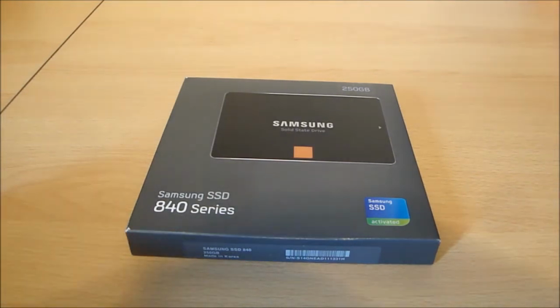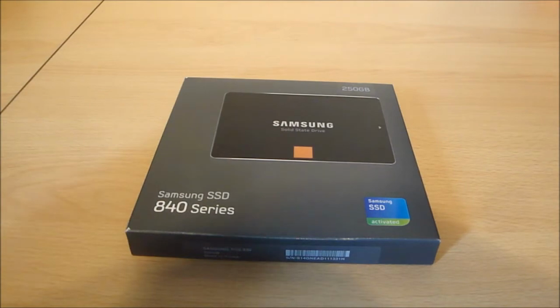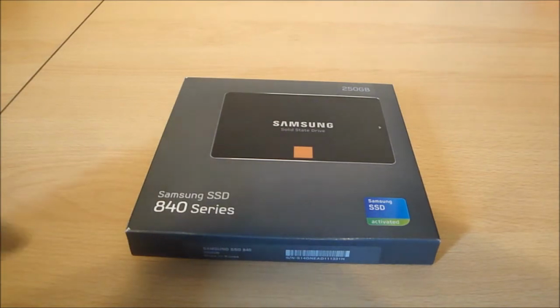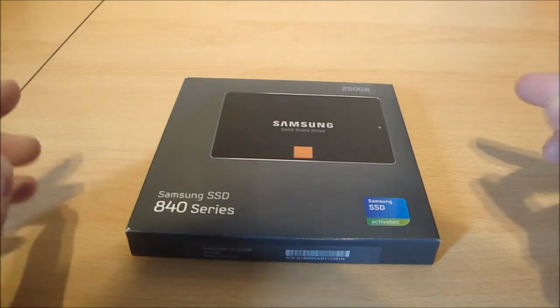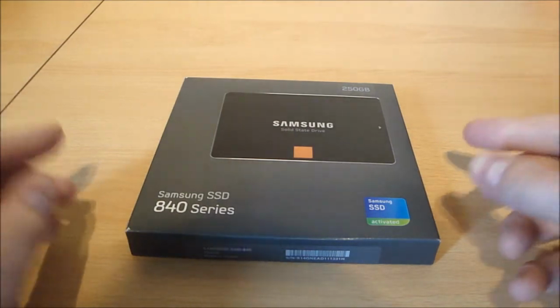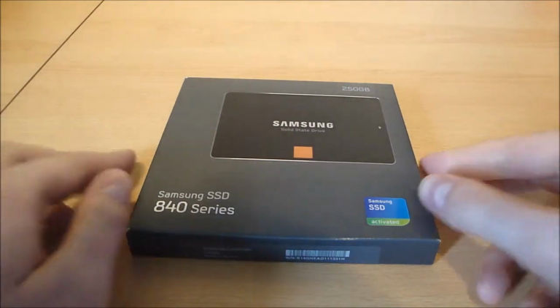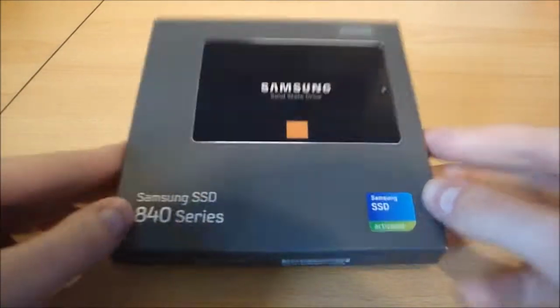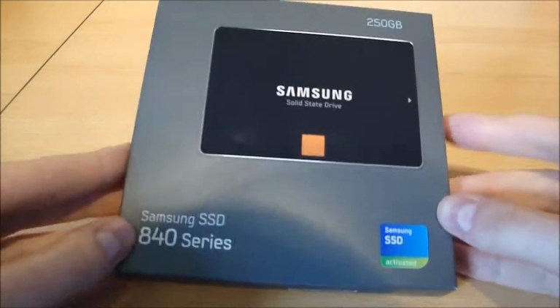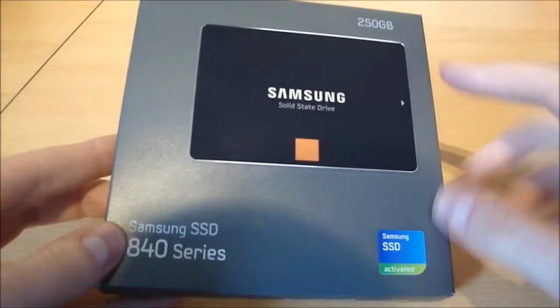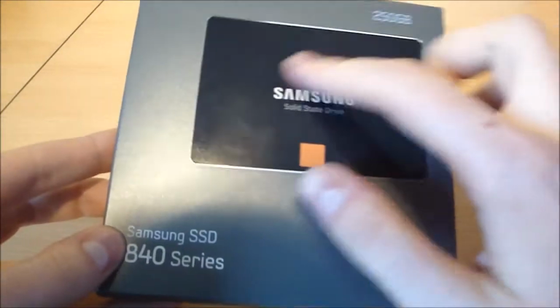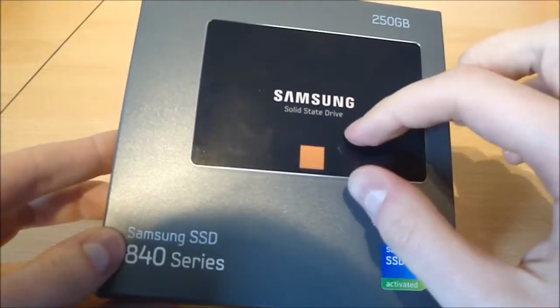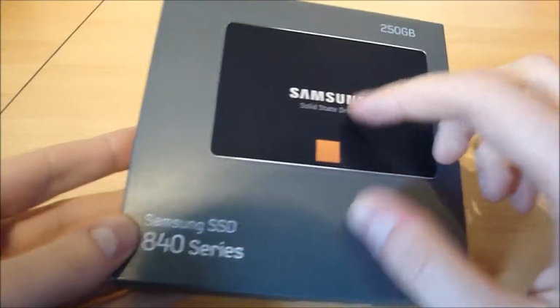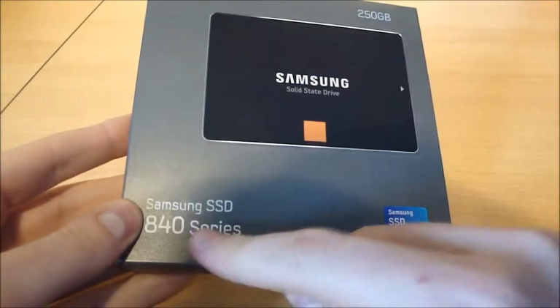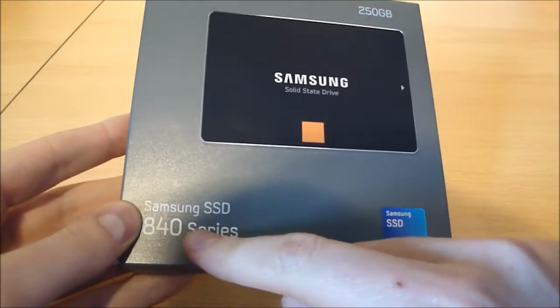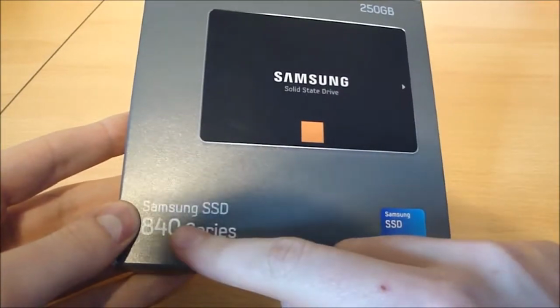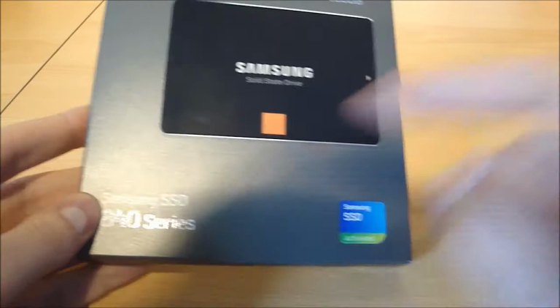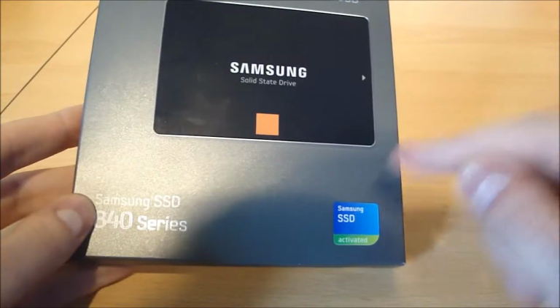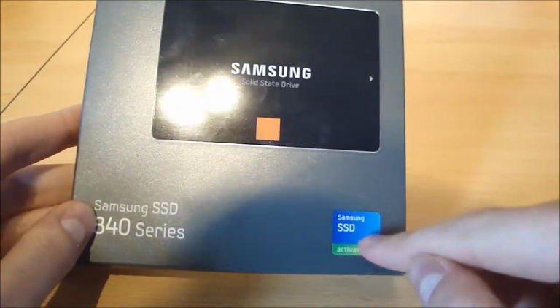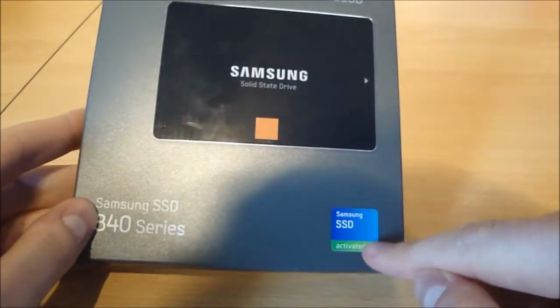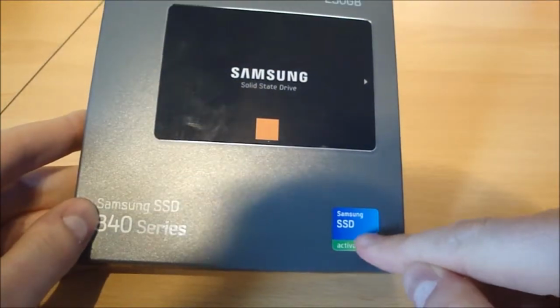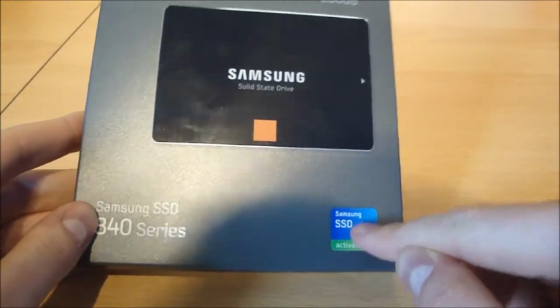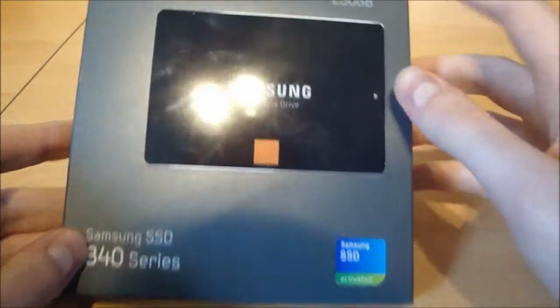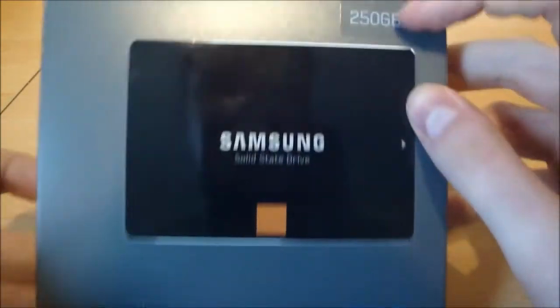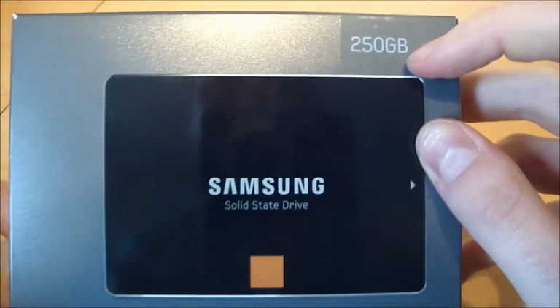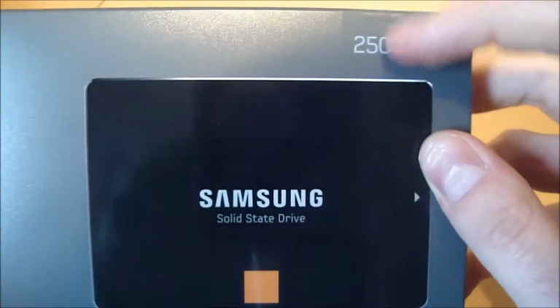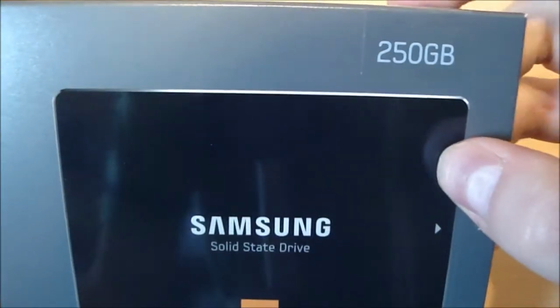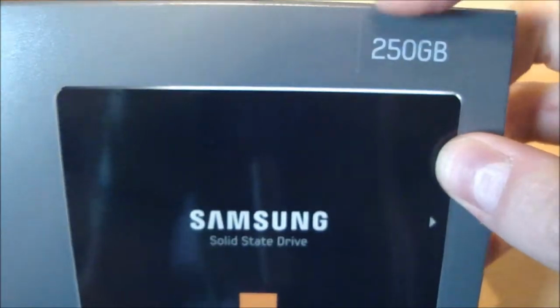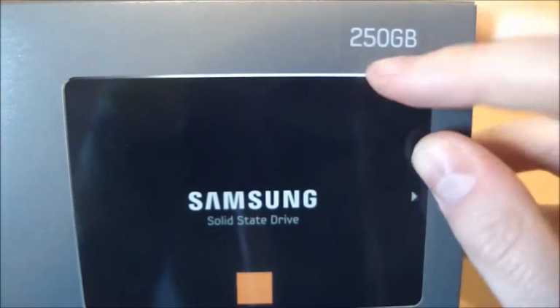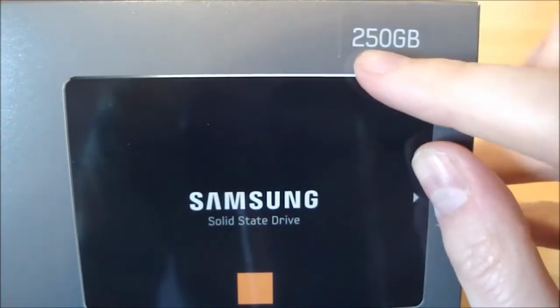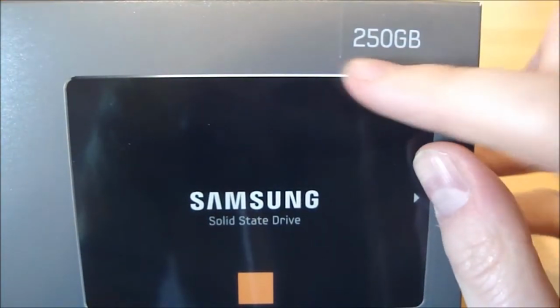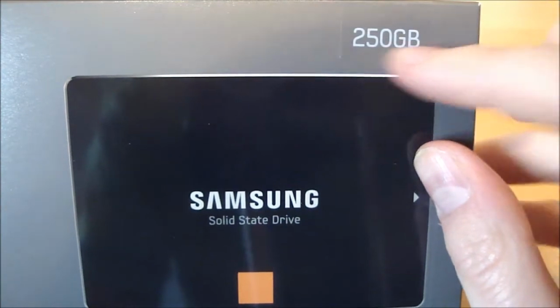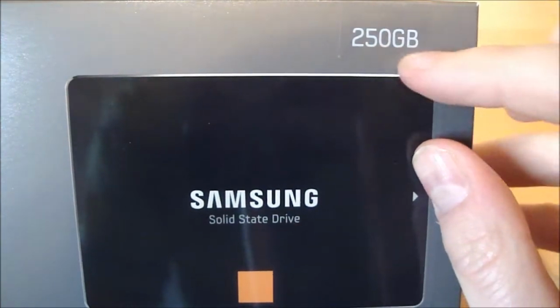So we'll start off with what's on the outside of the box. On the front there's a picture of the hard drive, it tells you the model number, Samsung SSD, and also at the top there with the seal it tells you the size.